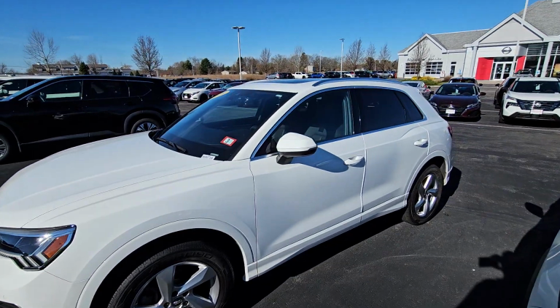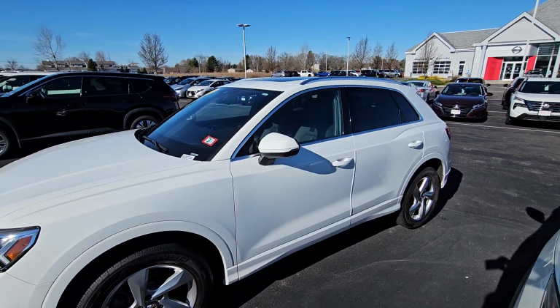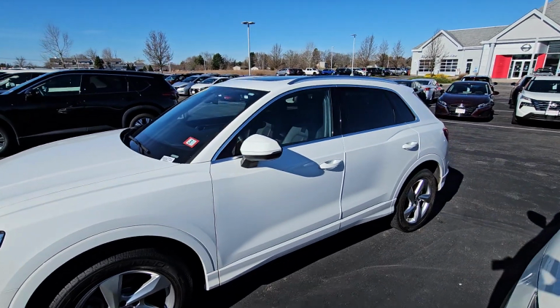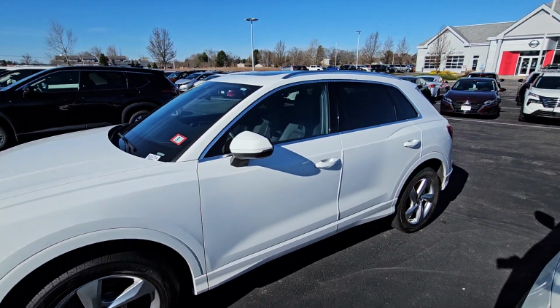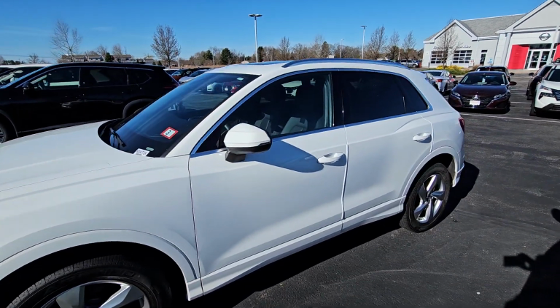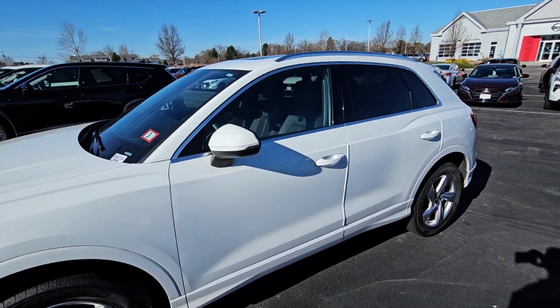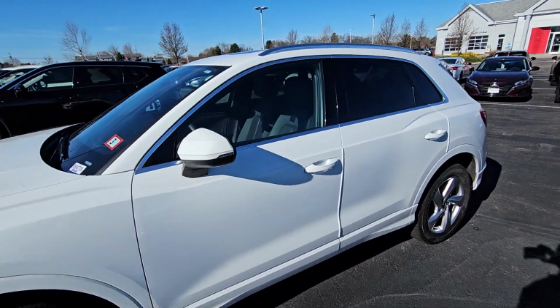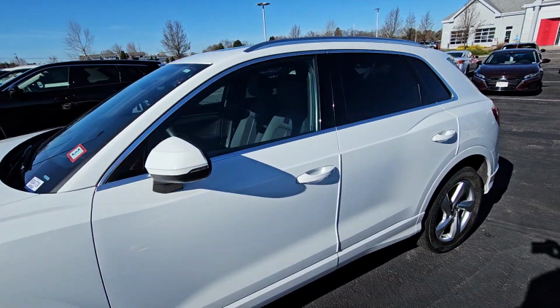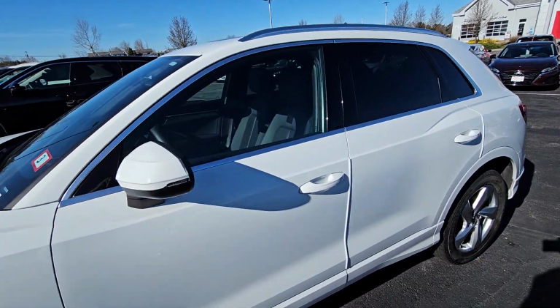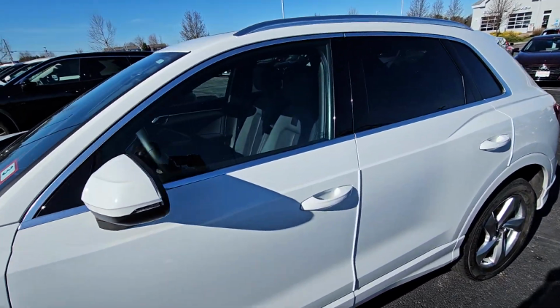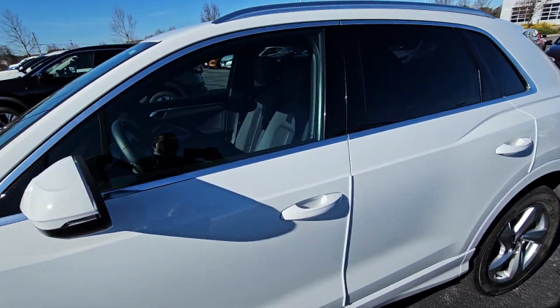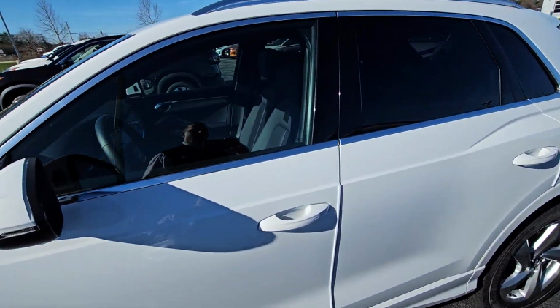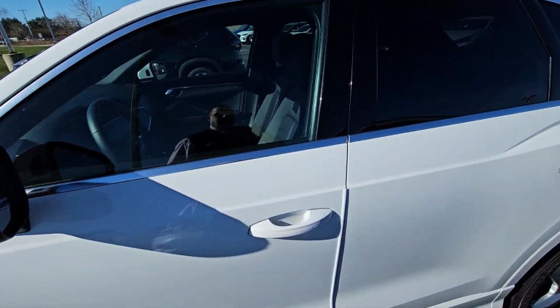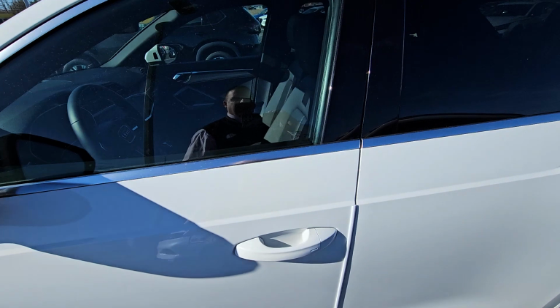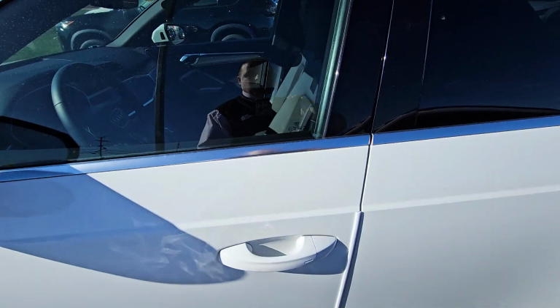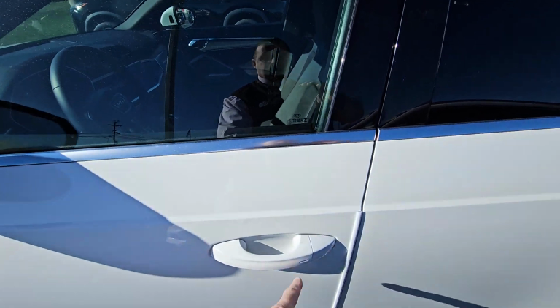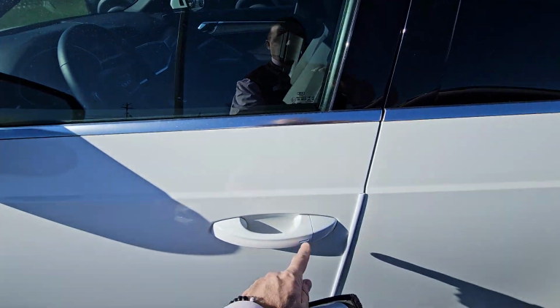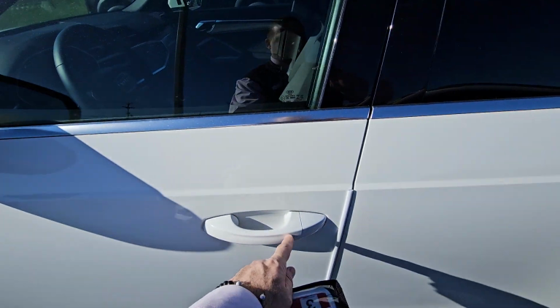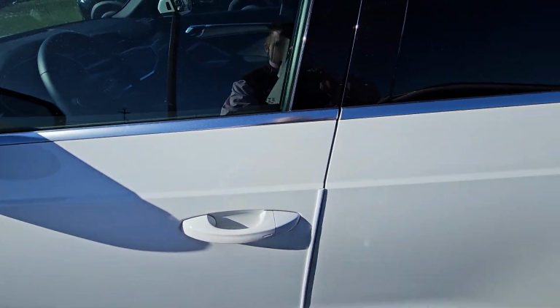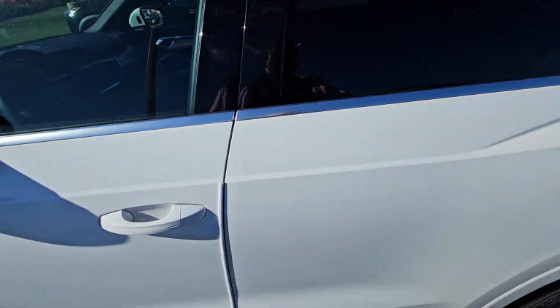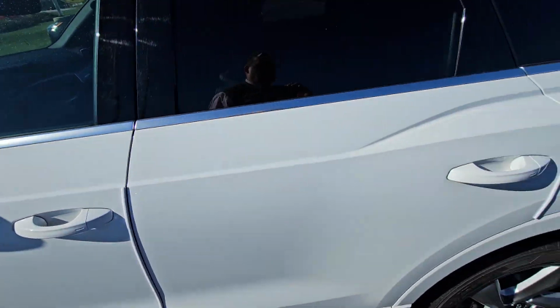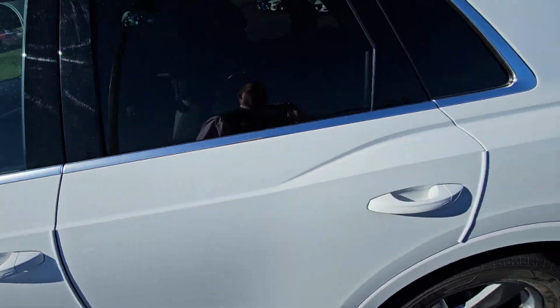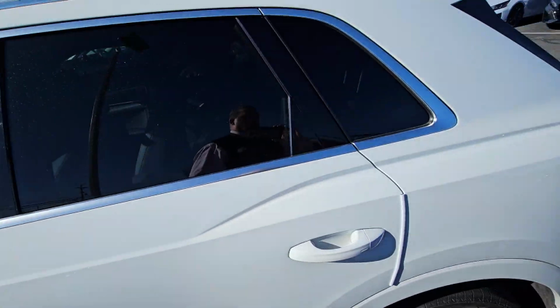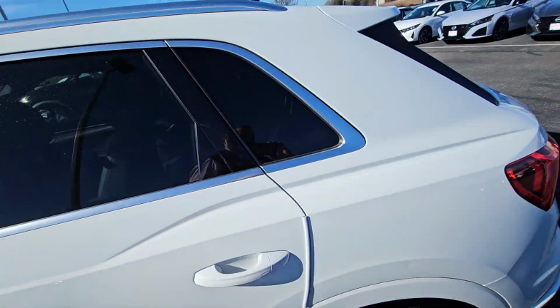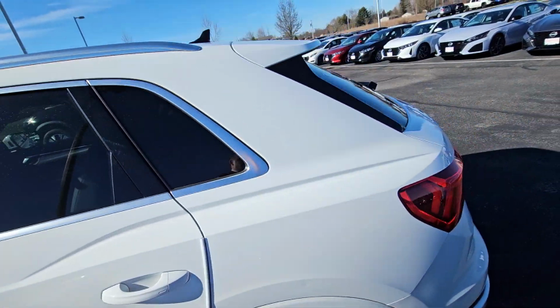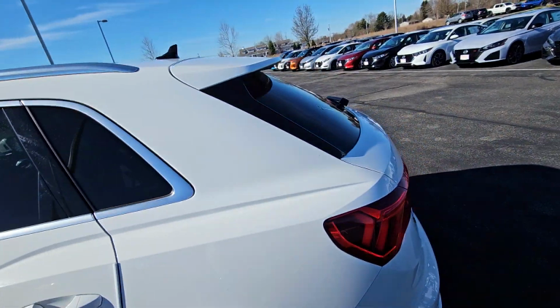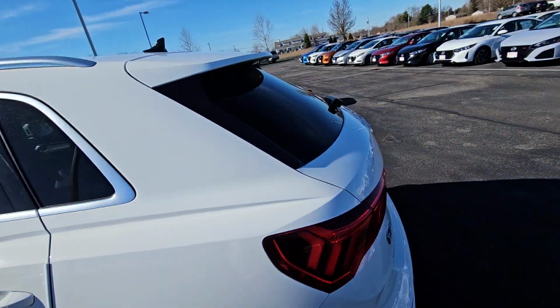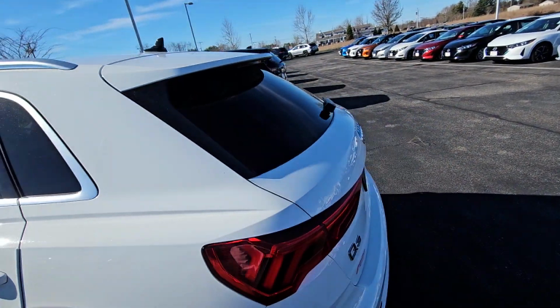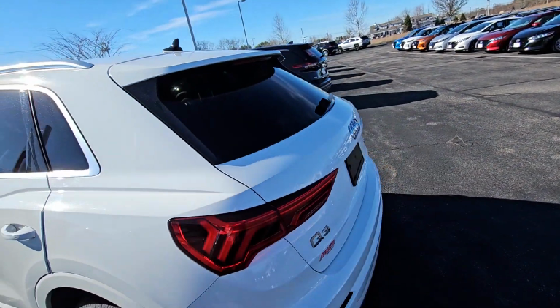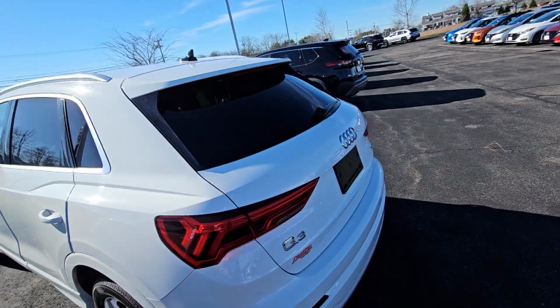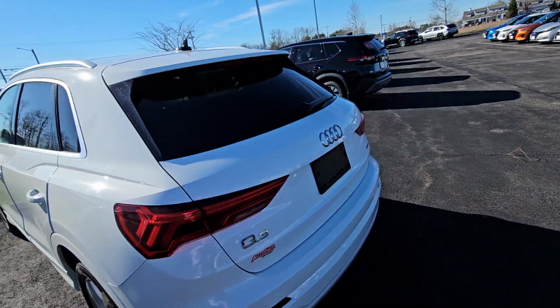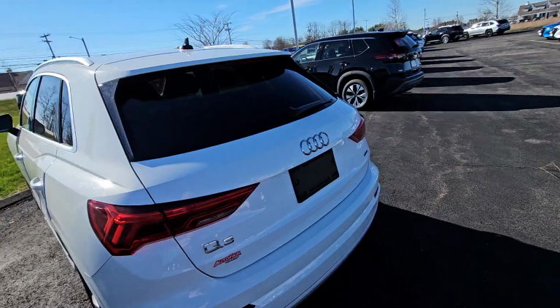I'll walk you over to the driver's side. This does have a proximity key or keyless entry on the doors, so as long as you have the key on you, you're able to get into the vehicle.